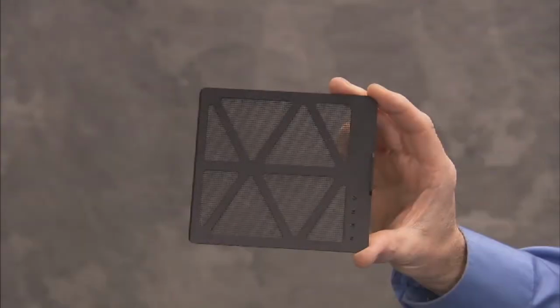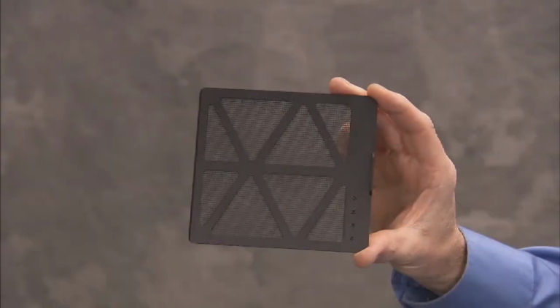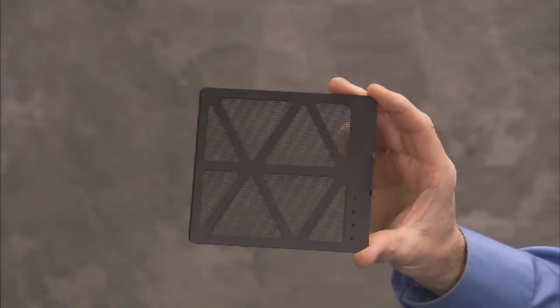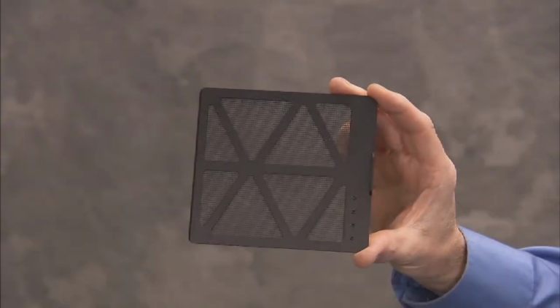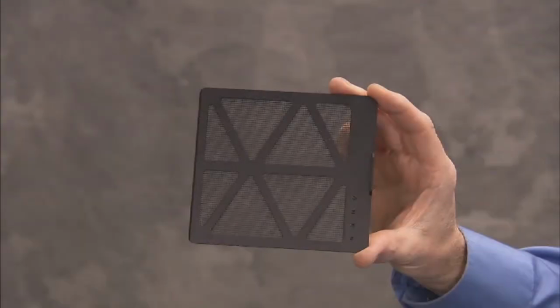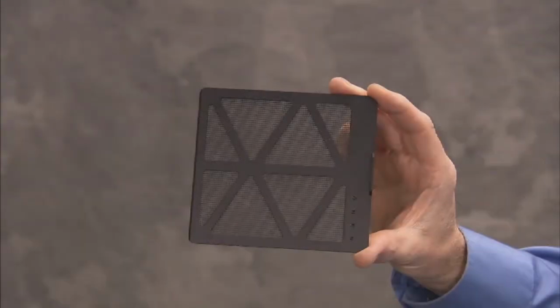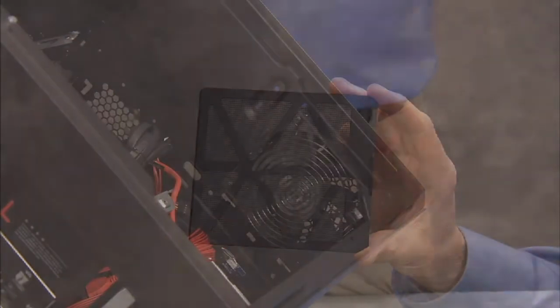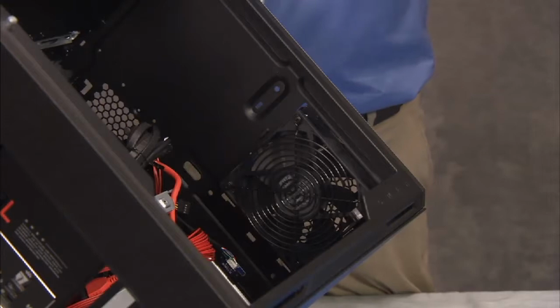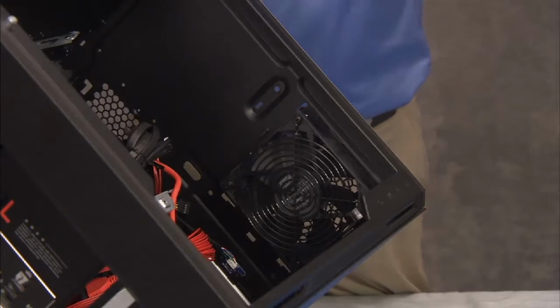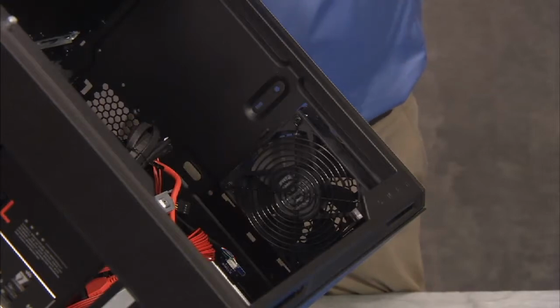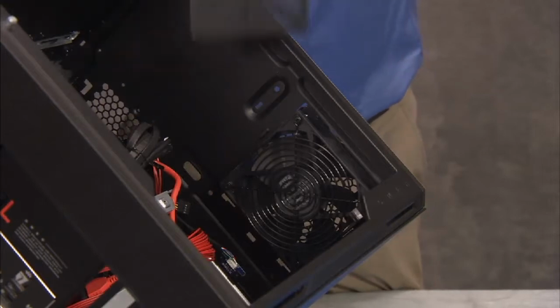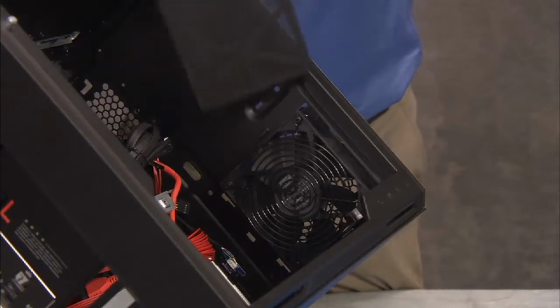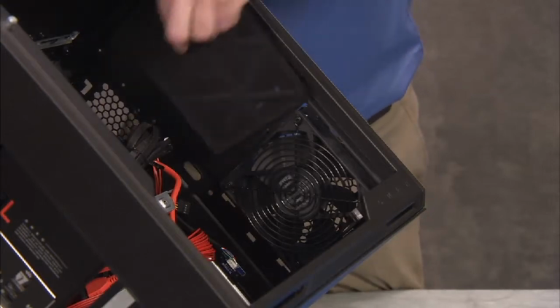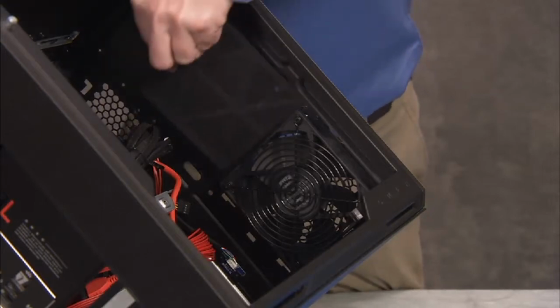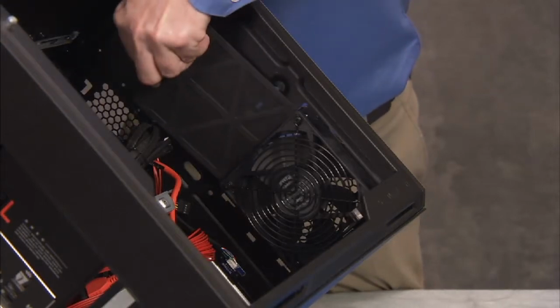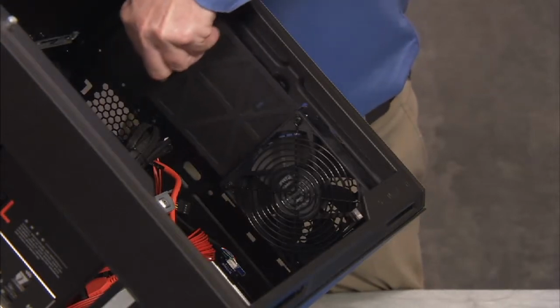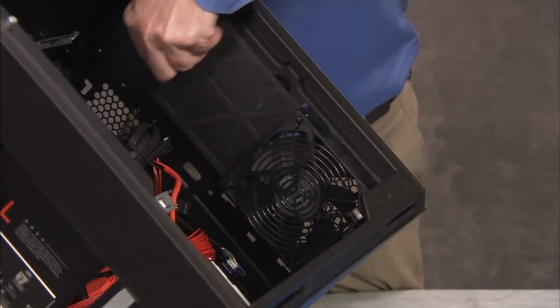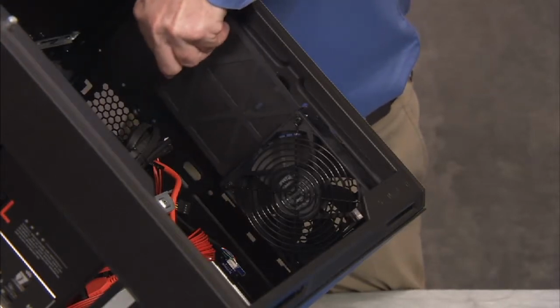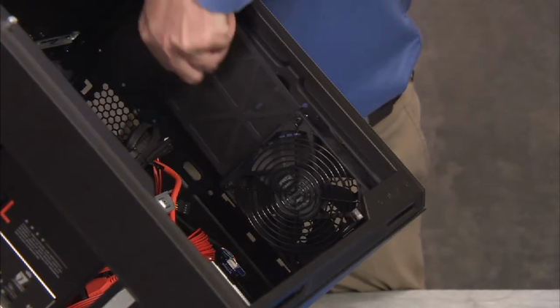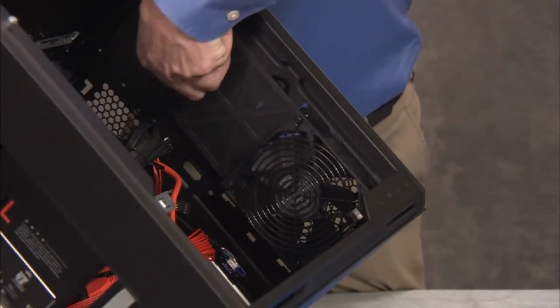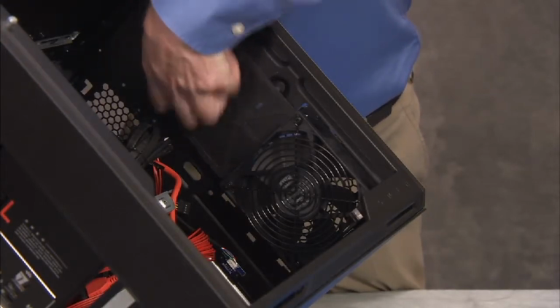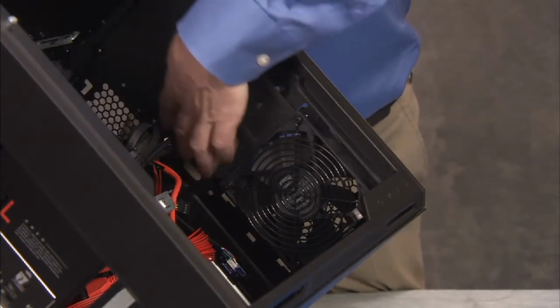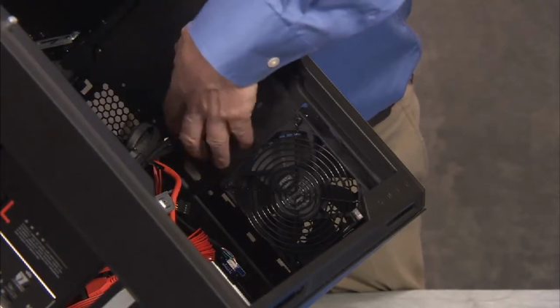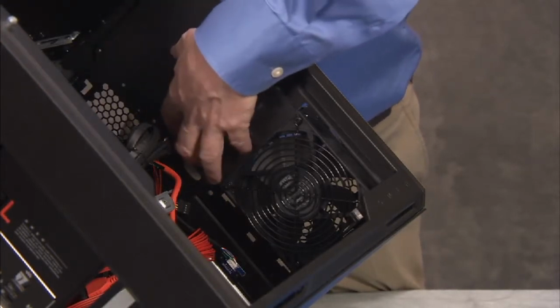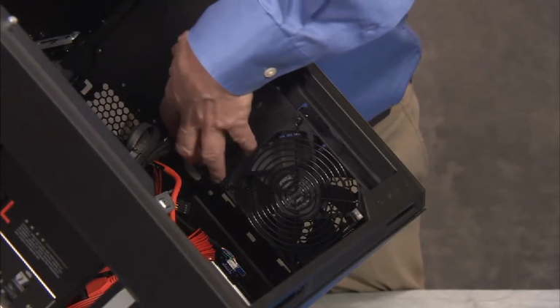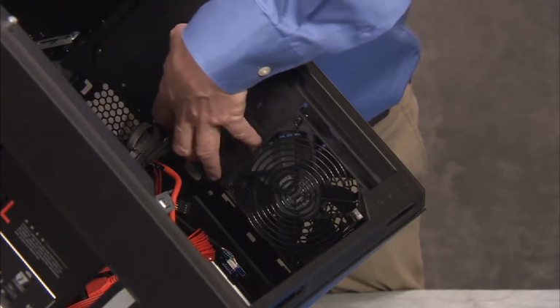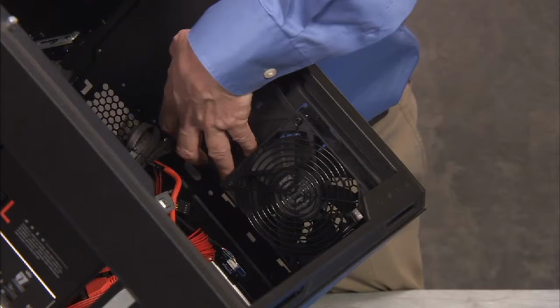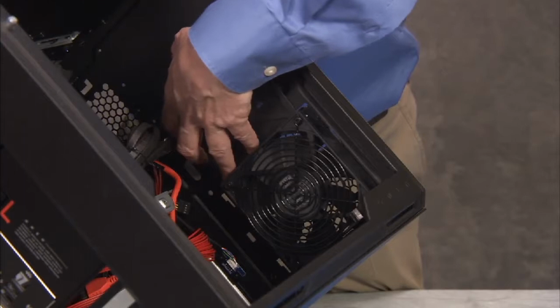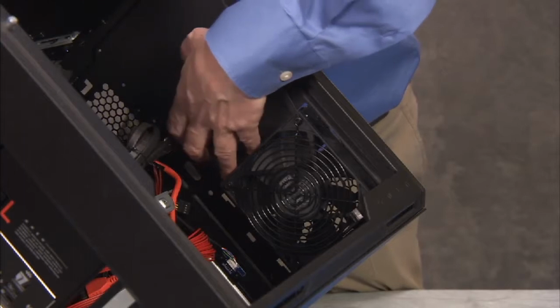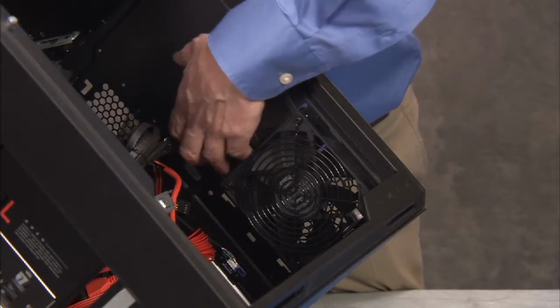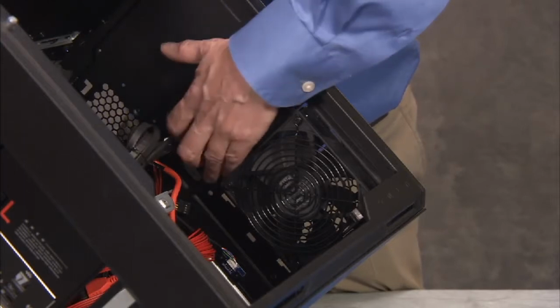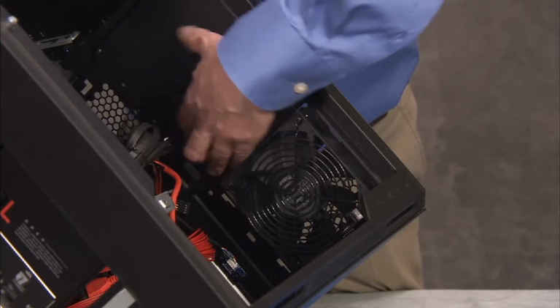Slide the top front filter back in front of the fan with the grasping tab of the filter facing the inside of the unit.